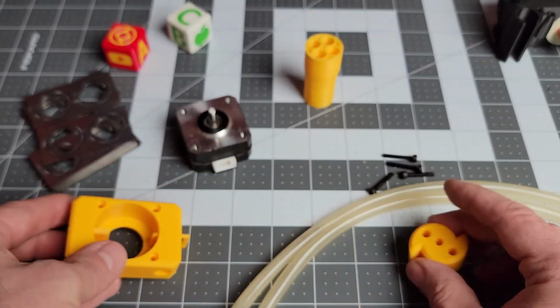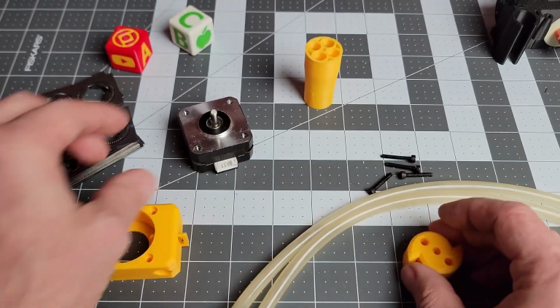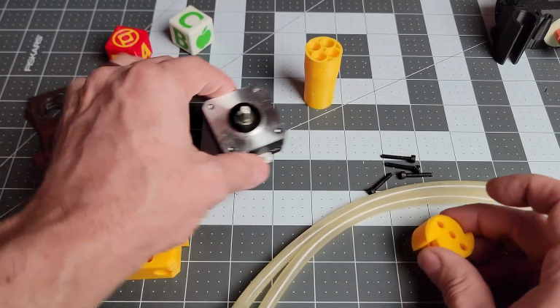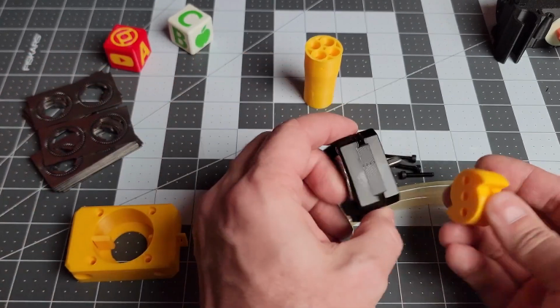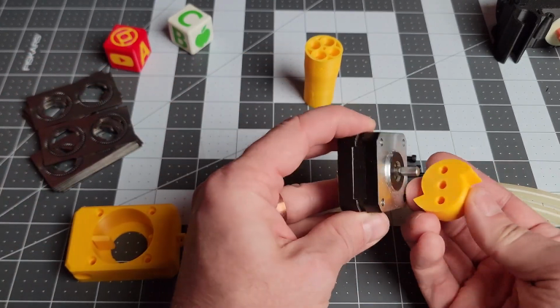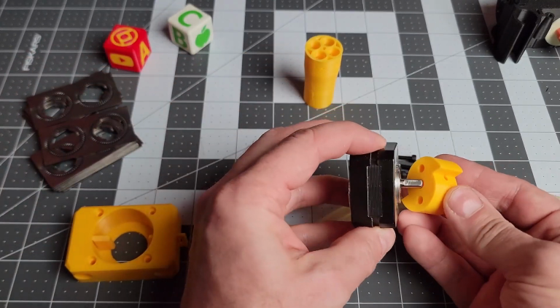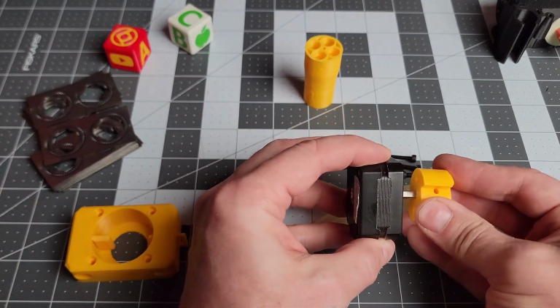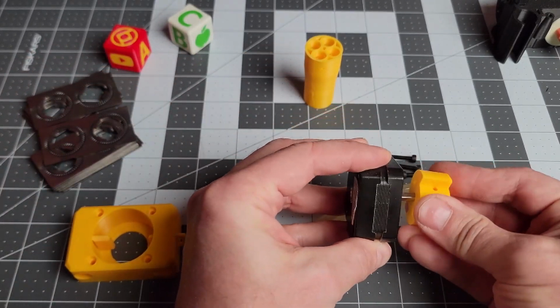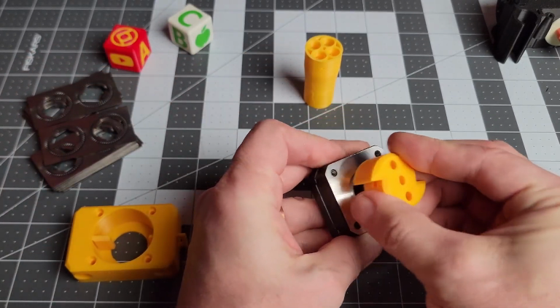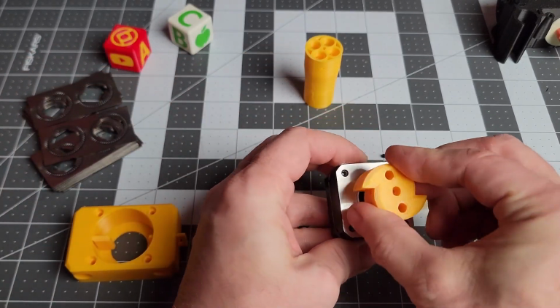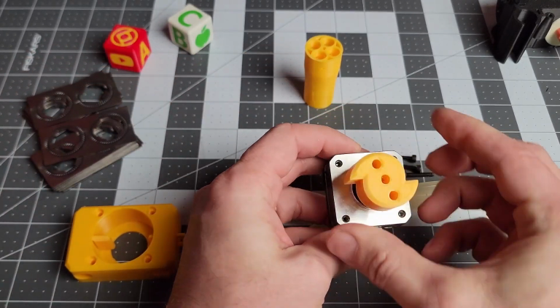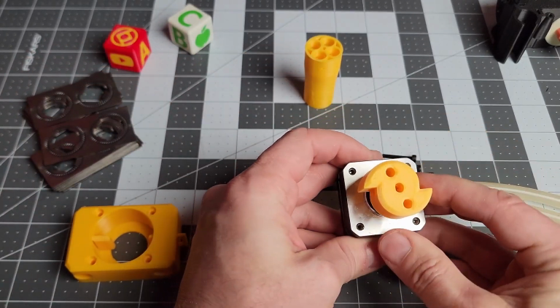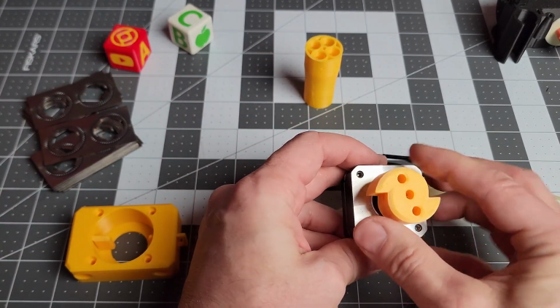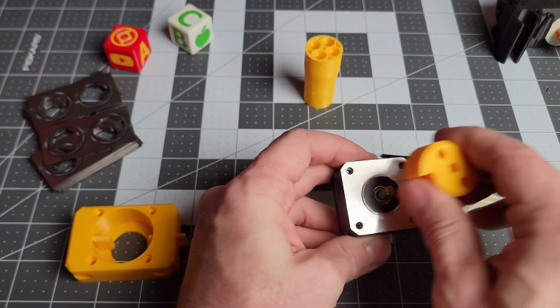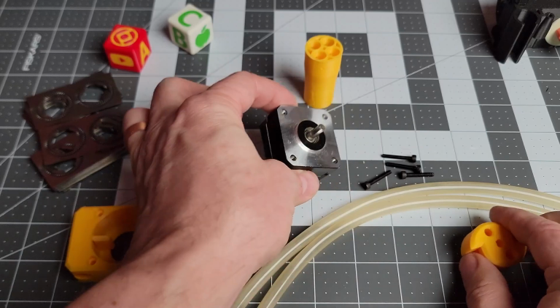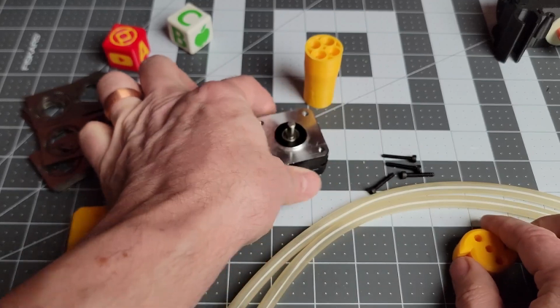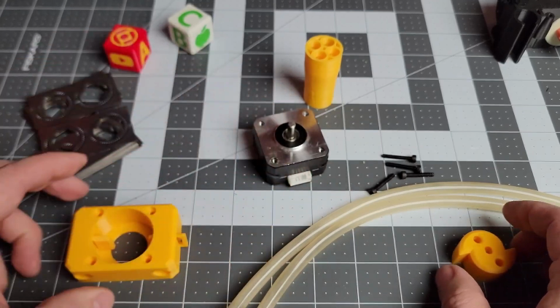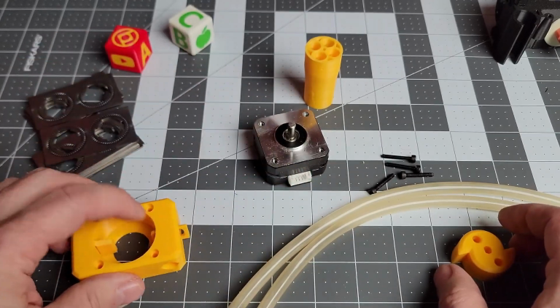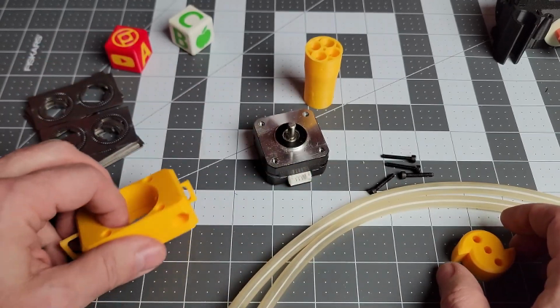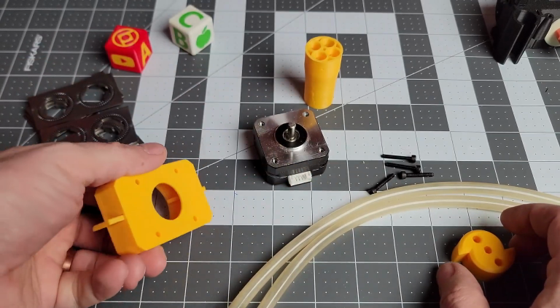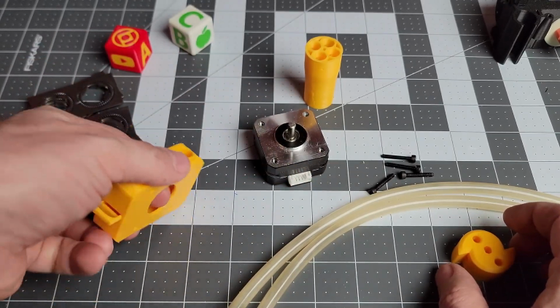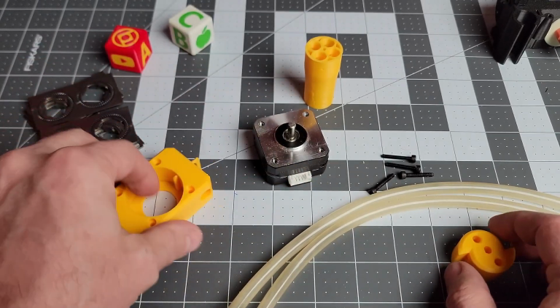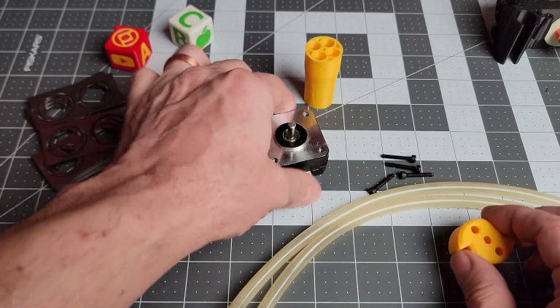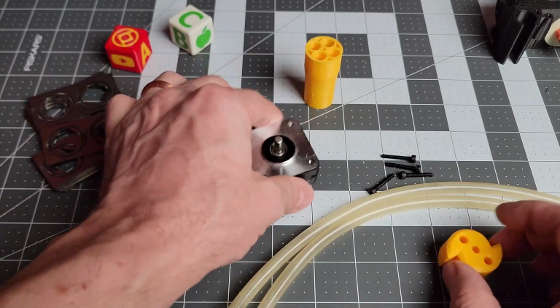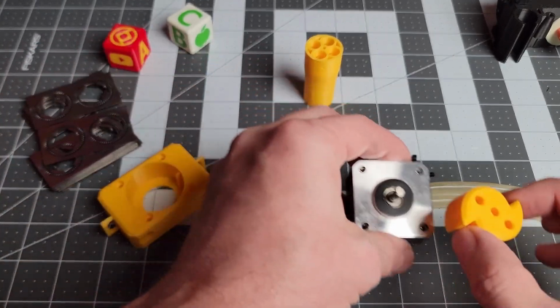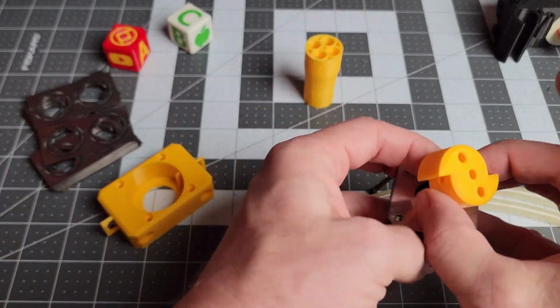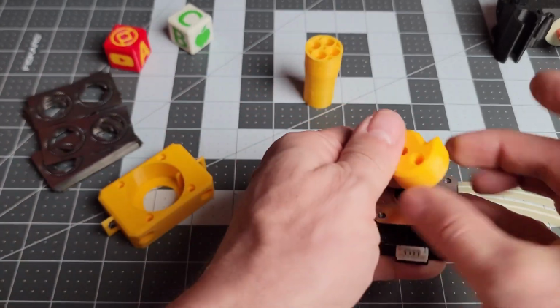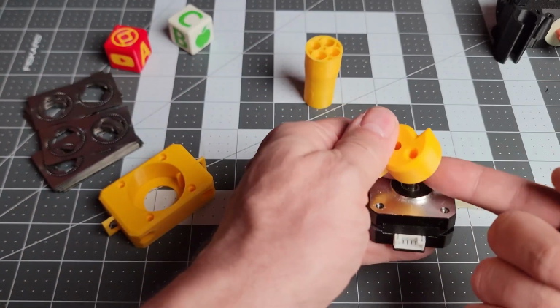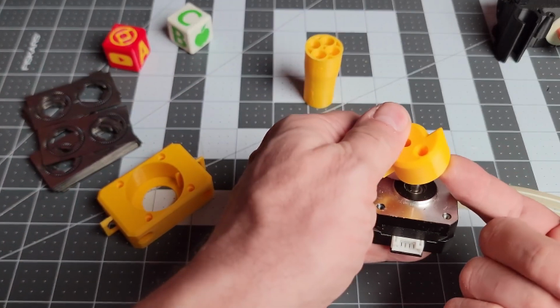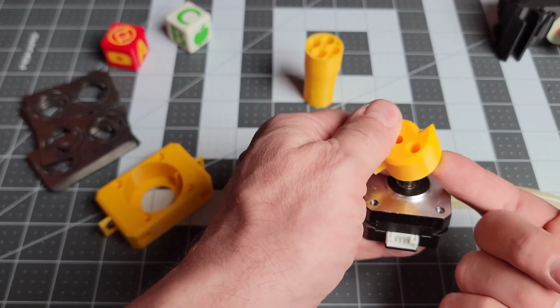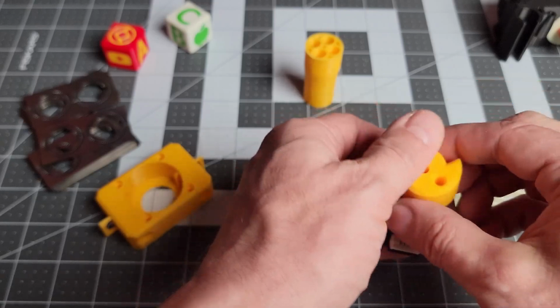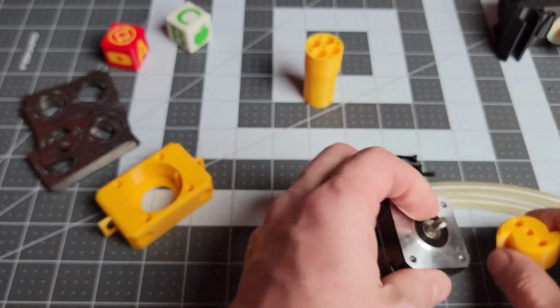Before I did anything else, I did a dry run — press fit this onto my stepper. It worked fine. I had to use a pry bar to remove it.